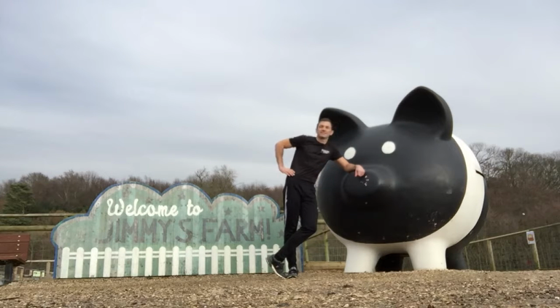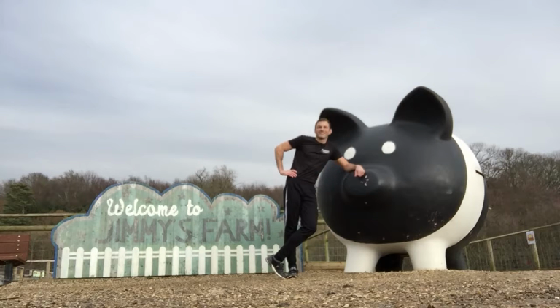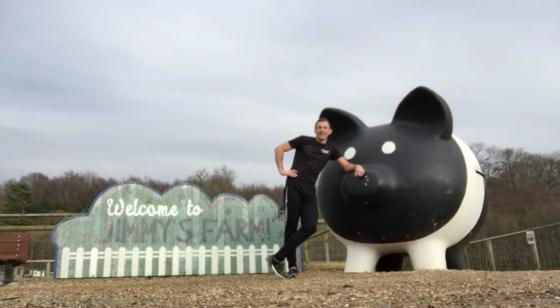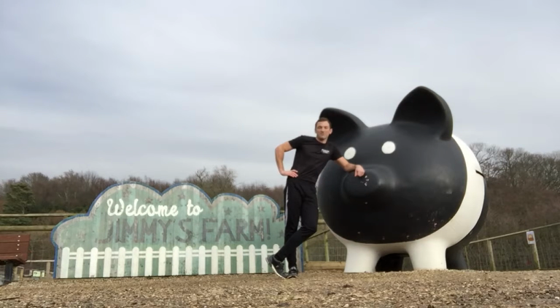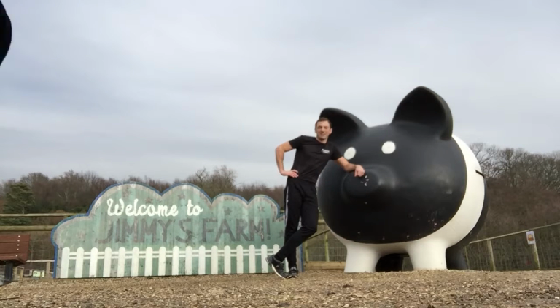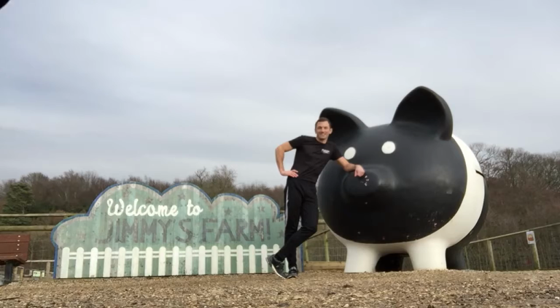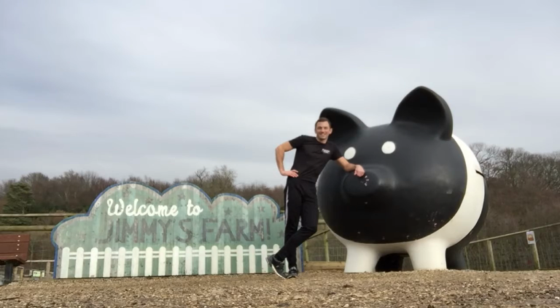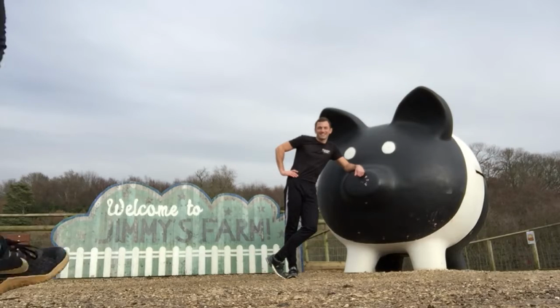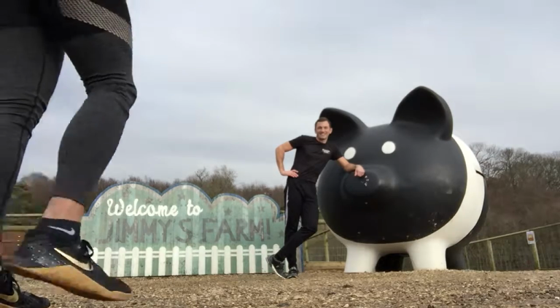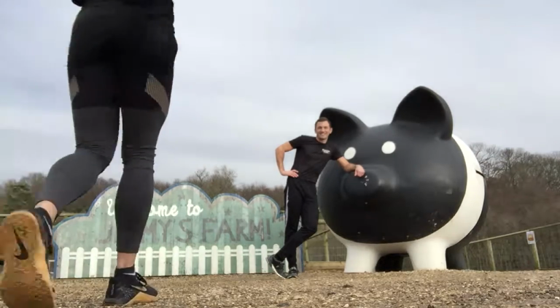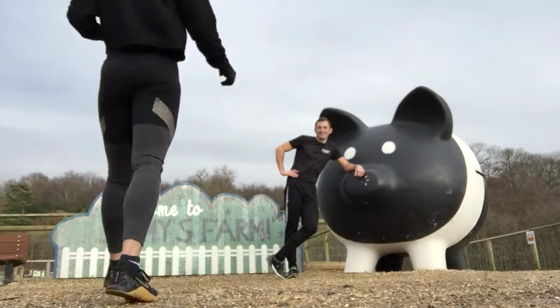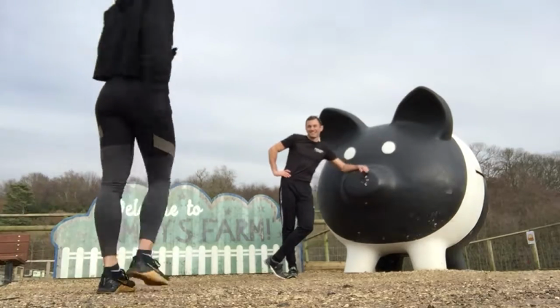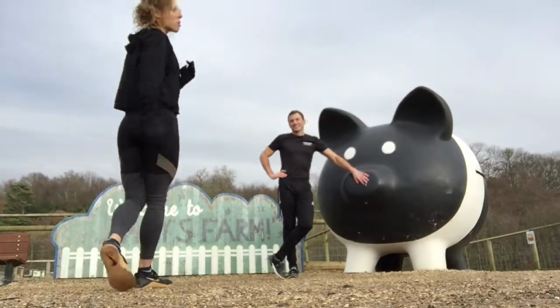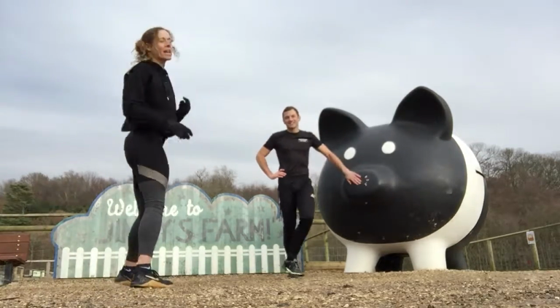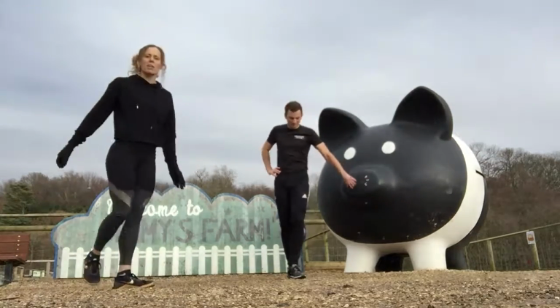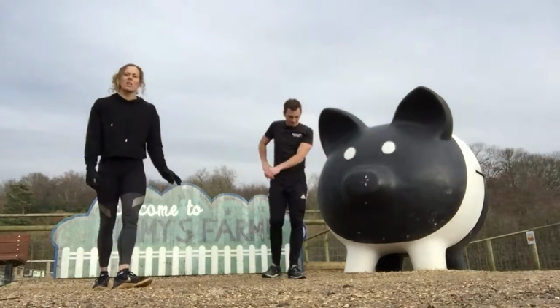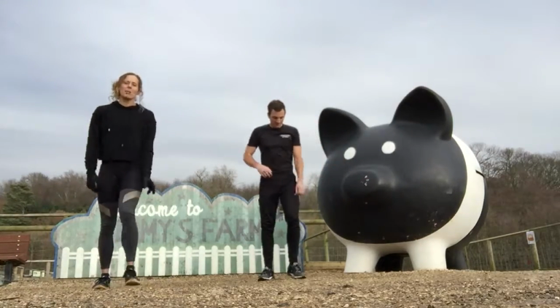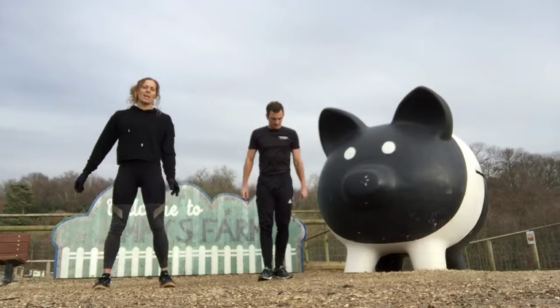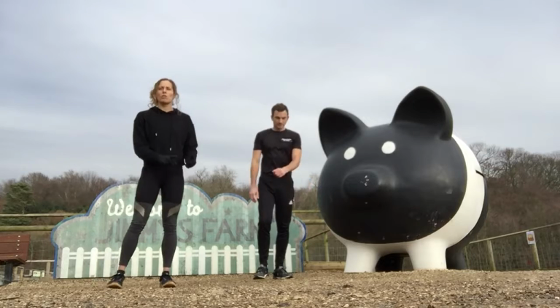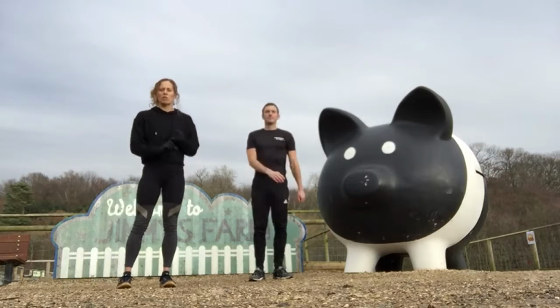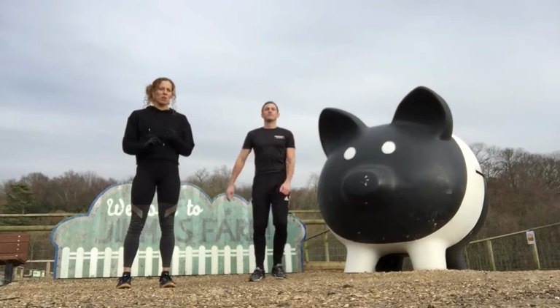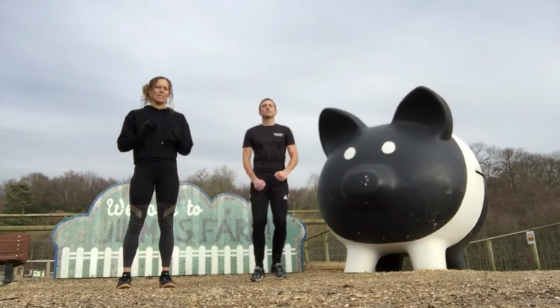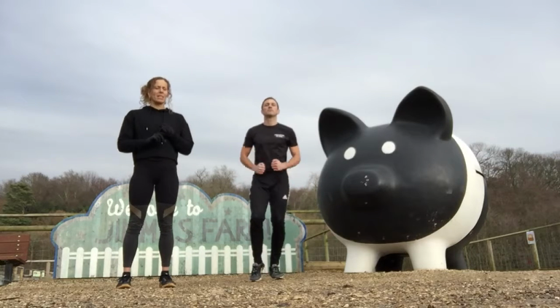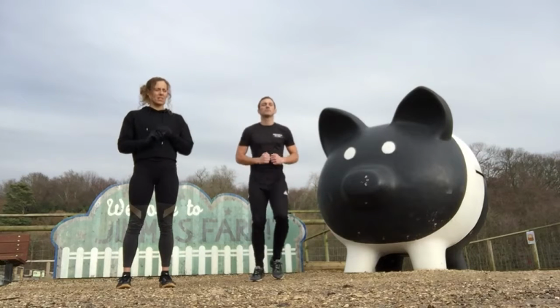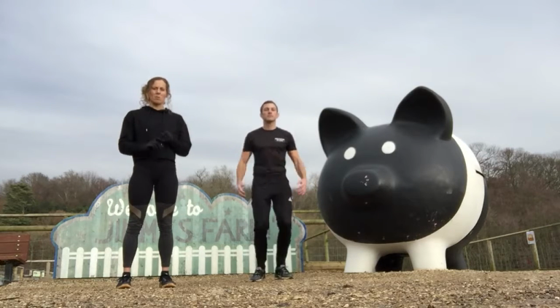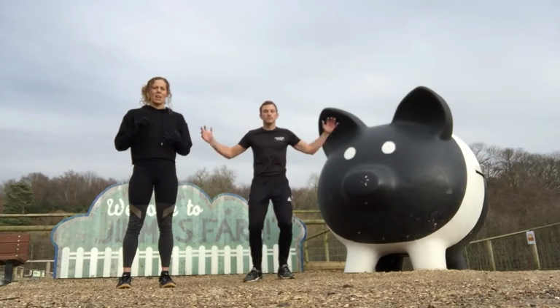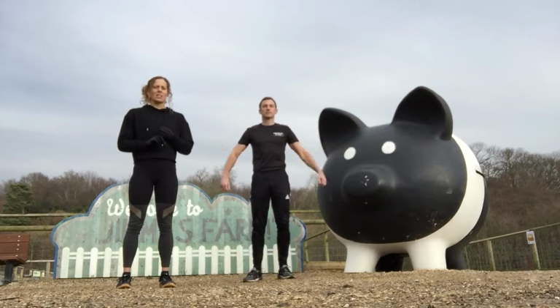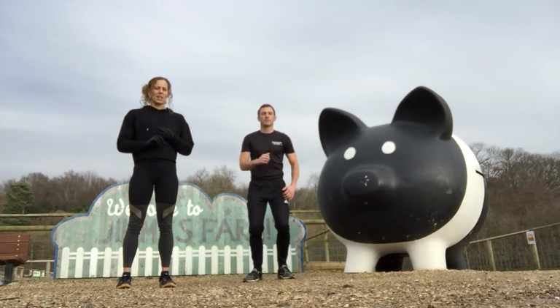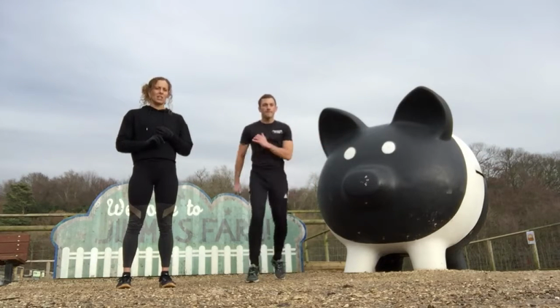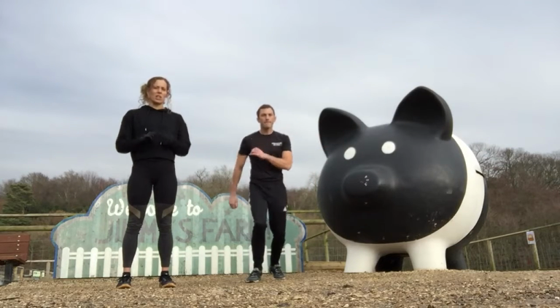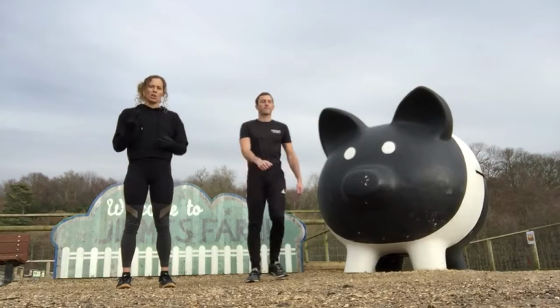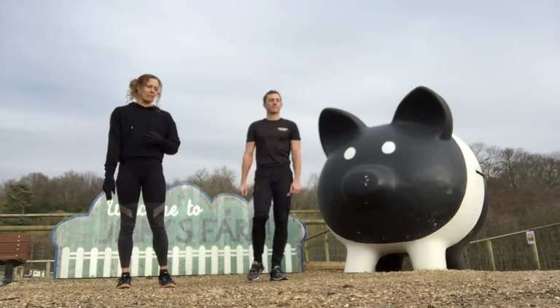It's Rob and Stacey from 556 here. We're going to do a two-minute wake up: 20 seconds of jogging on the spot, straight into 20 seconds of star jumps, into 20 seconds of lunges — two rounds.